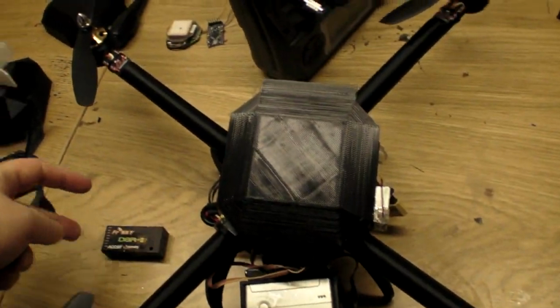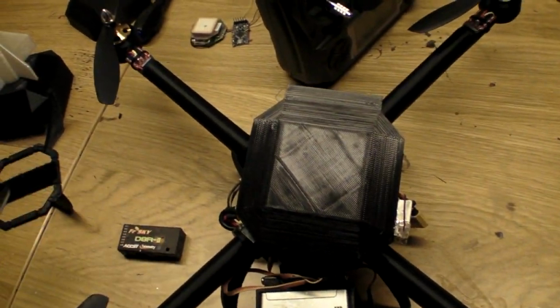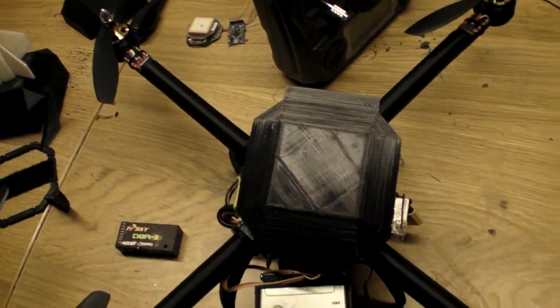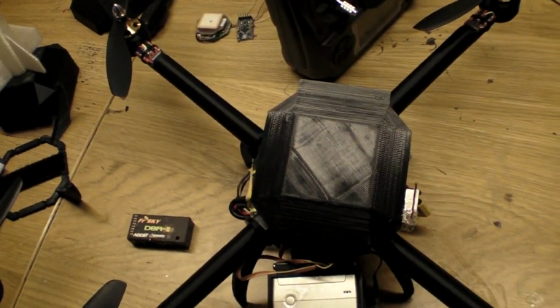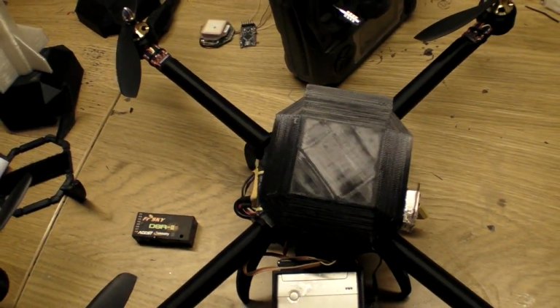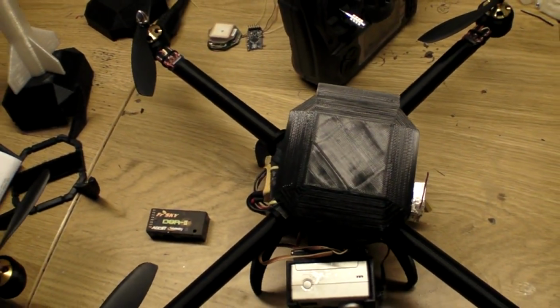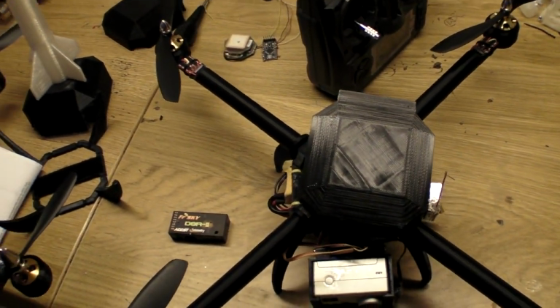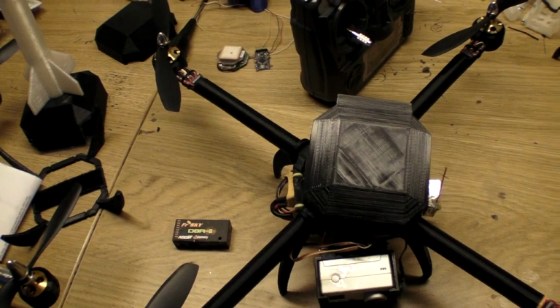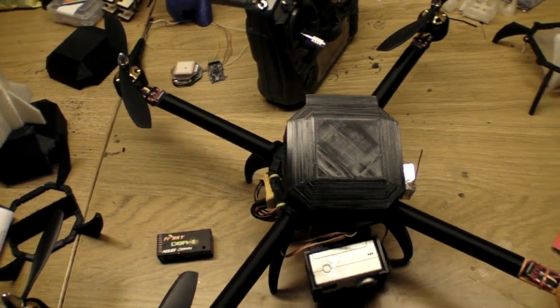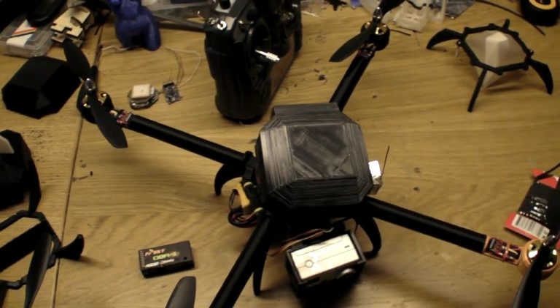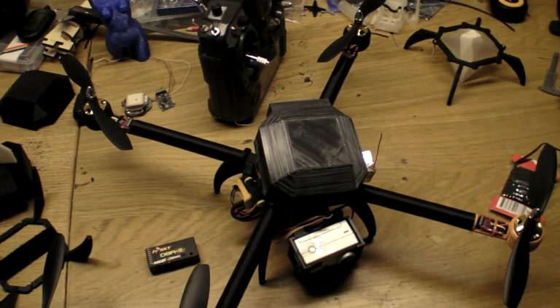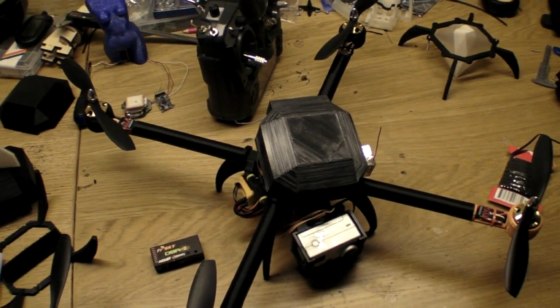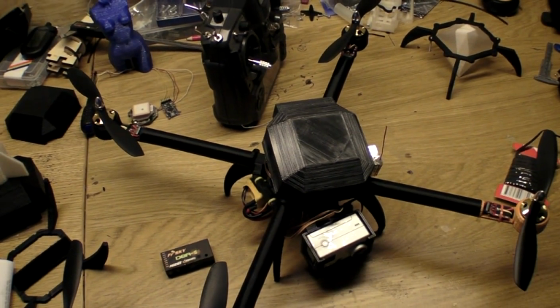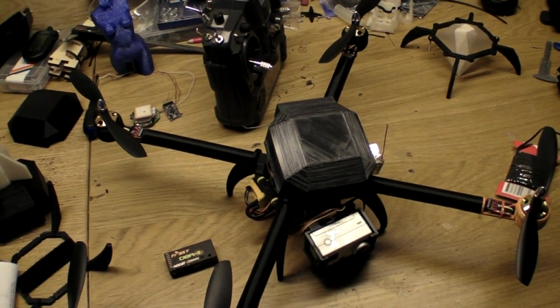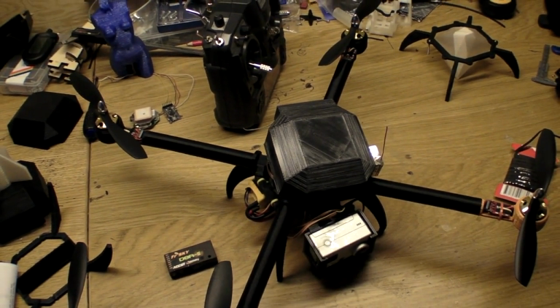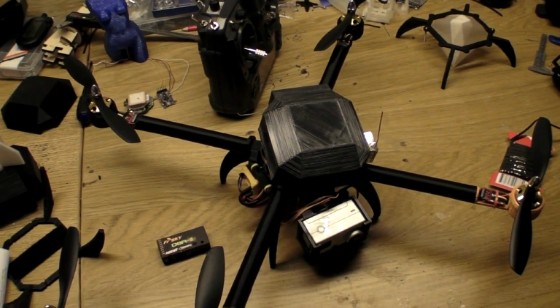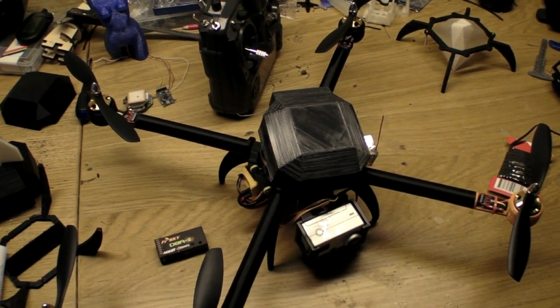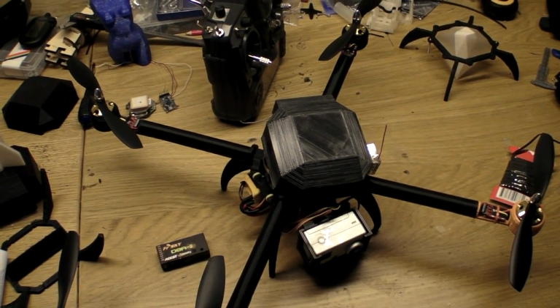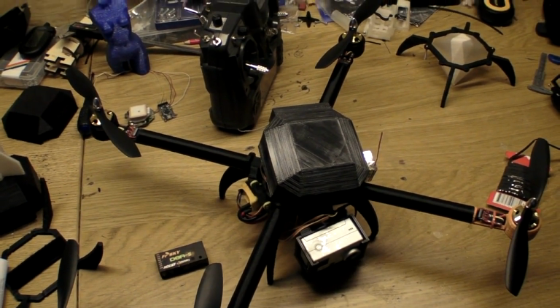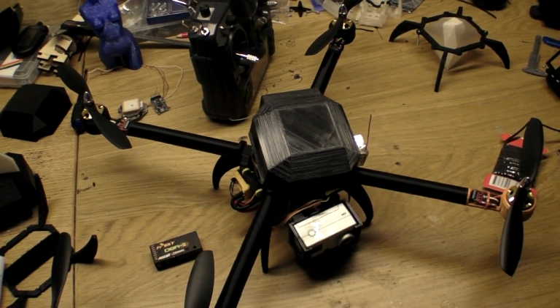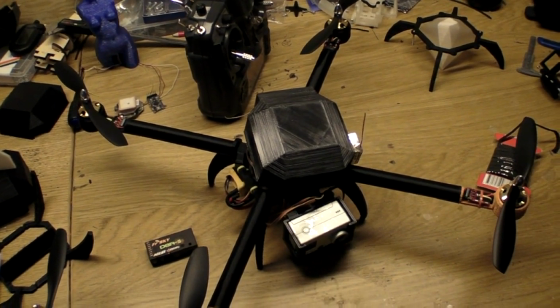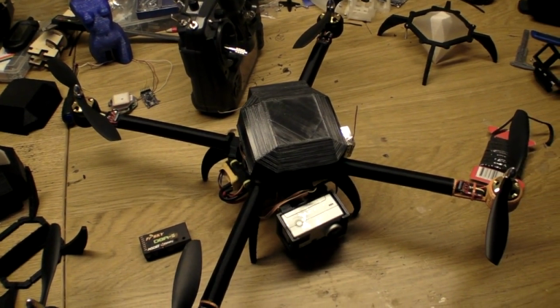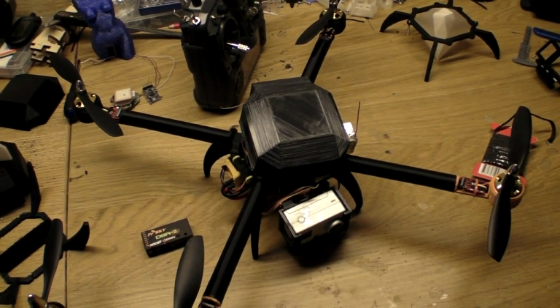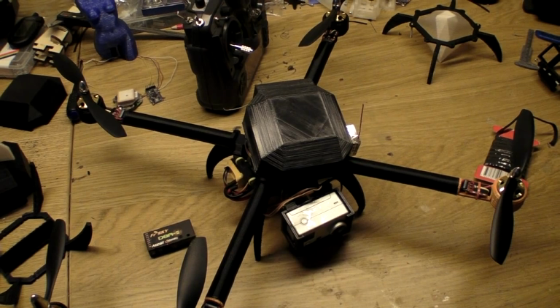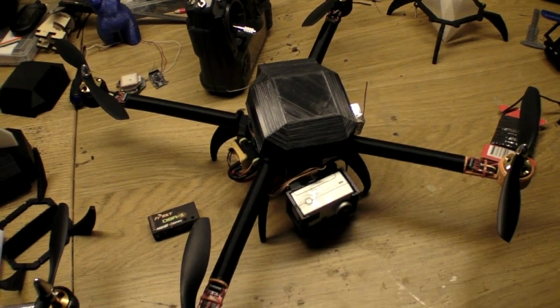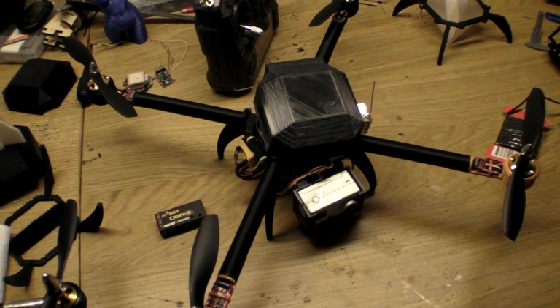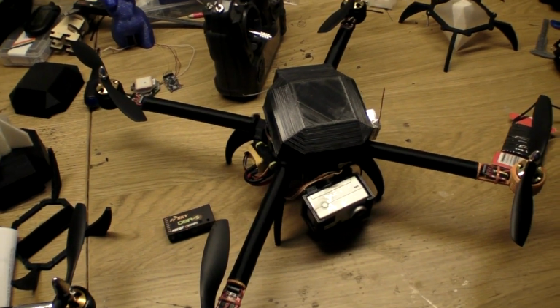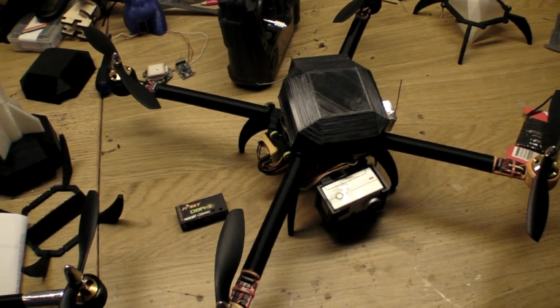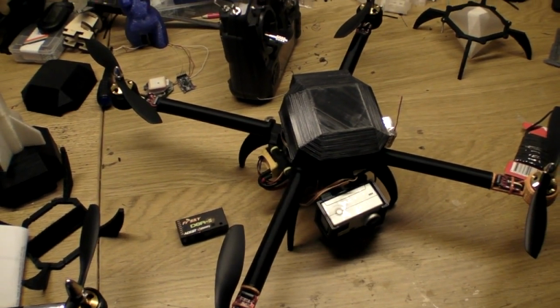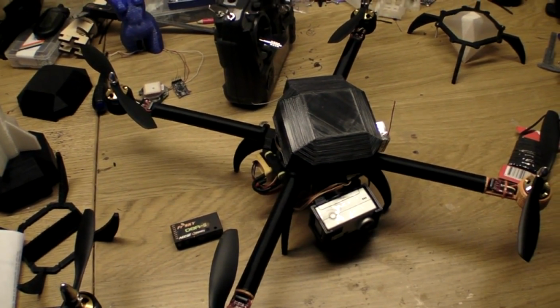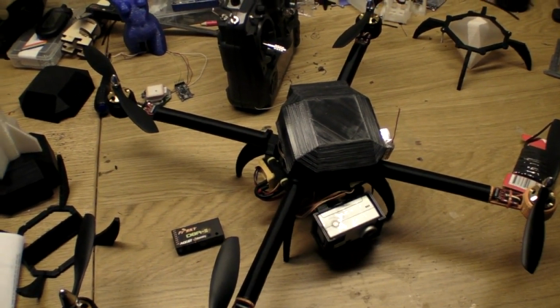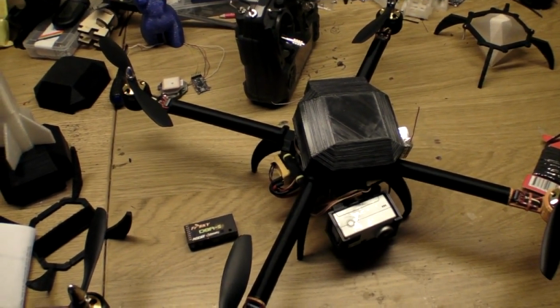For a complete list of all the parts I use in my quadcopter, go to the Thingiverse page — there you will find a more complete list.